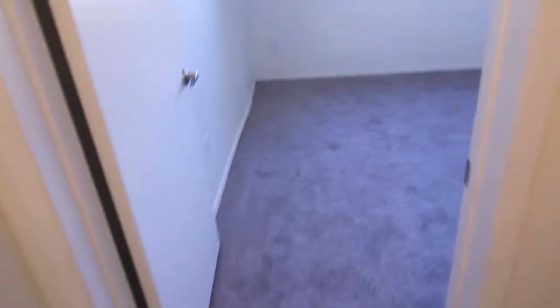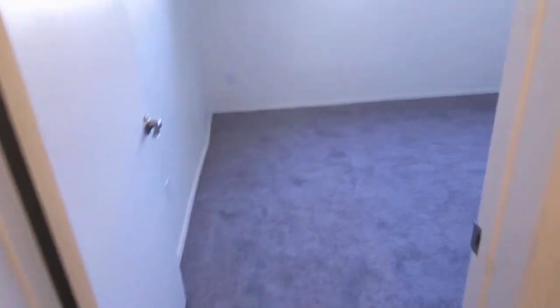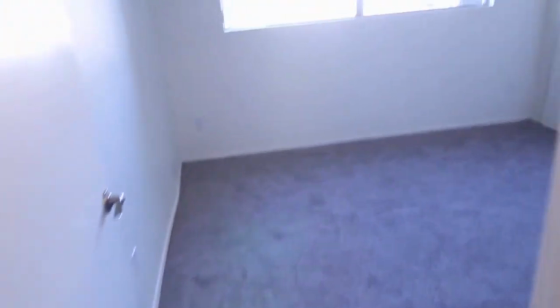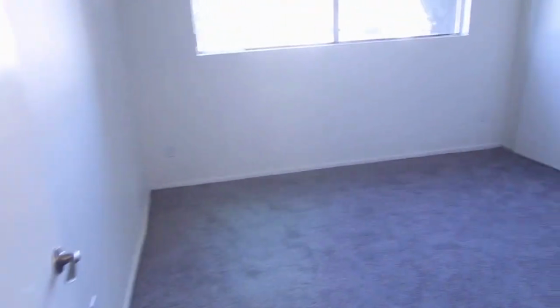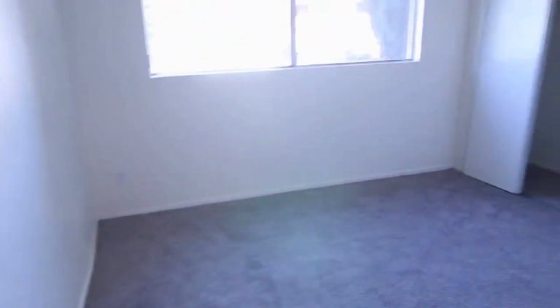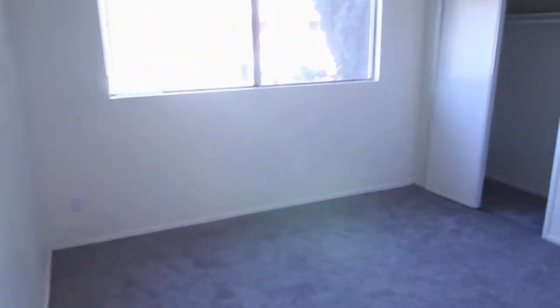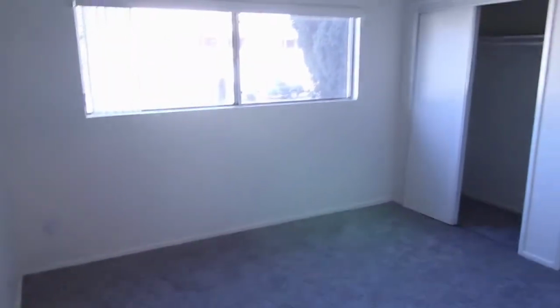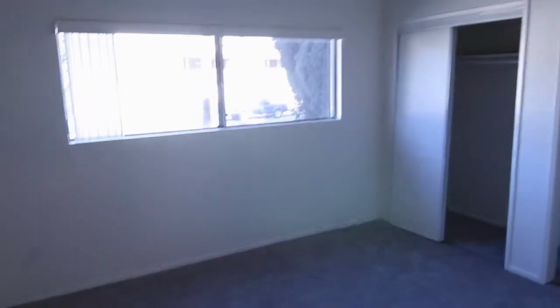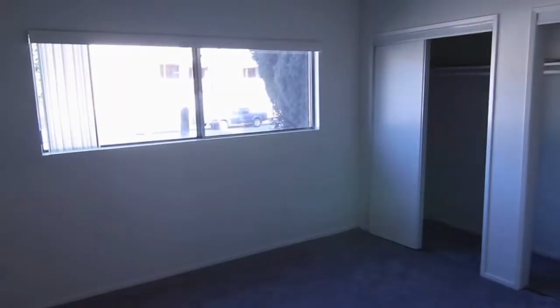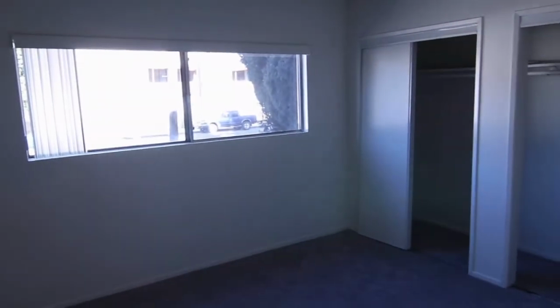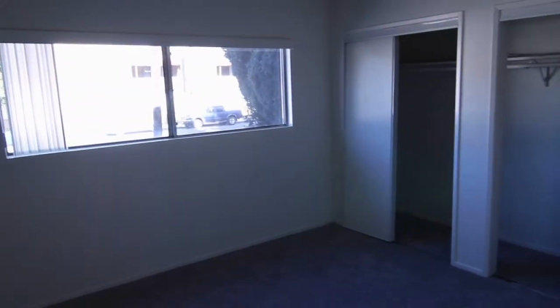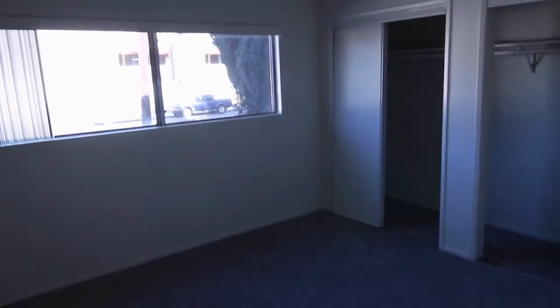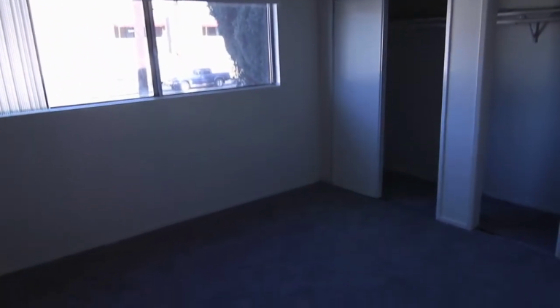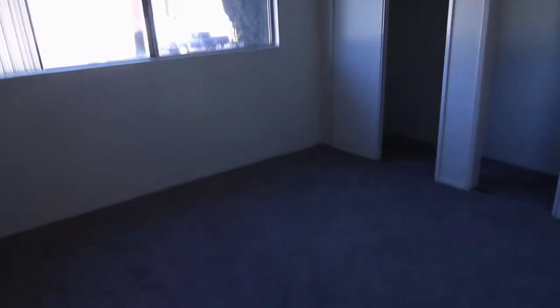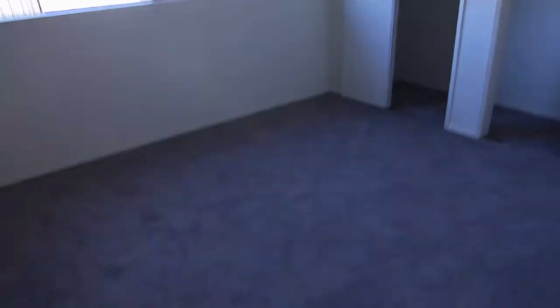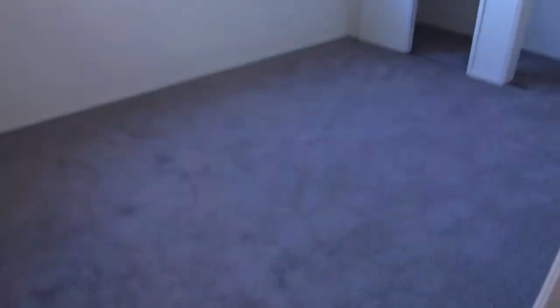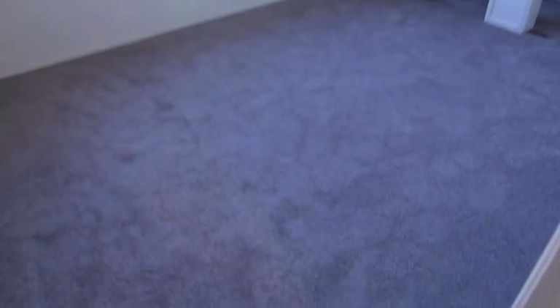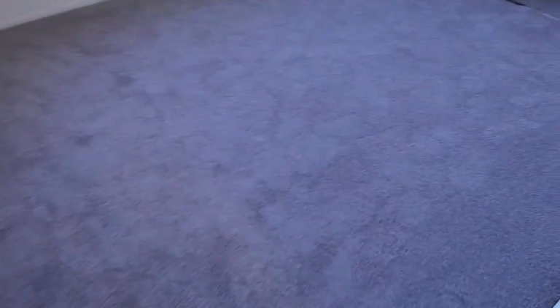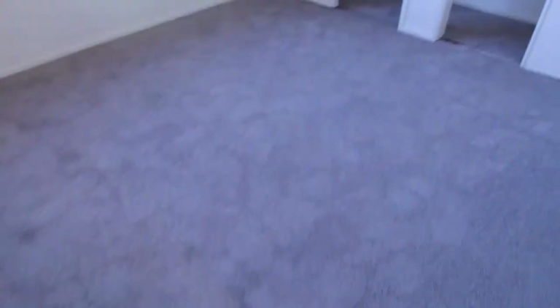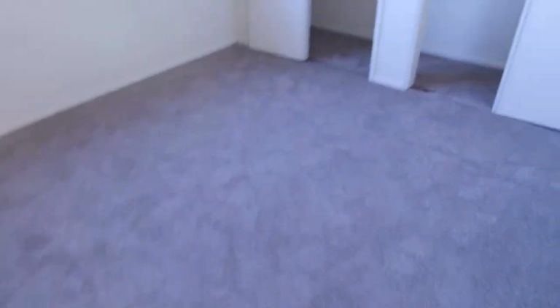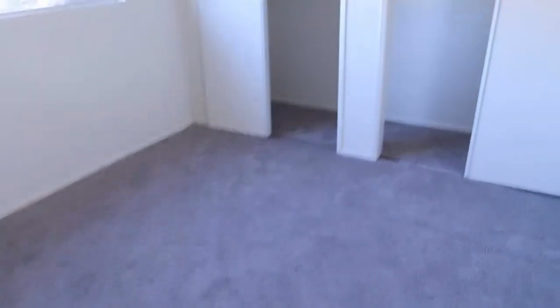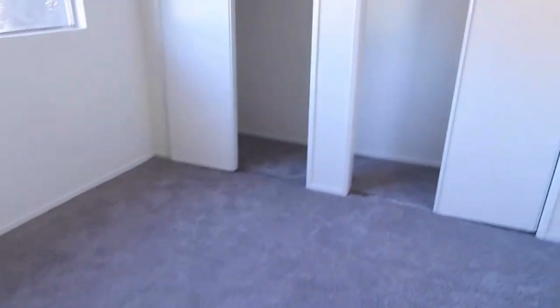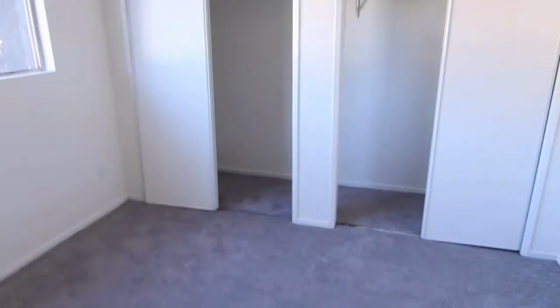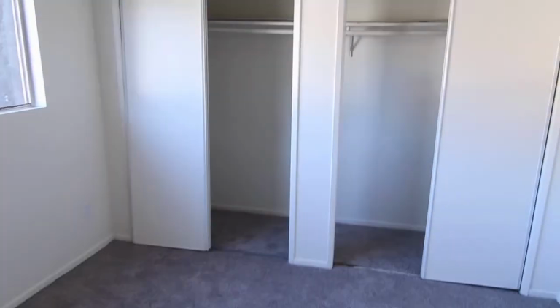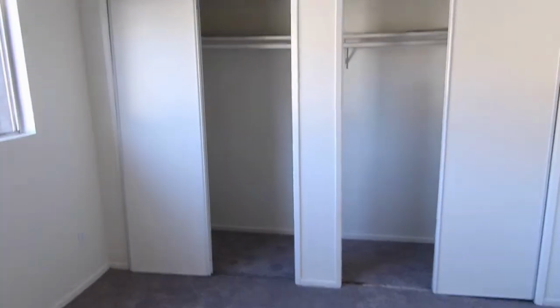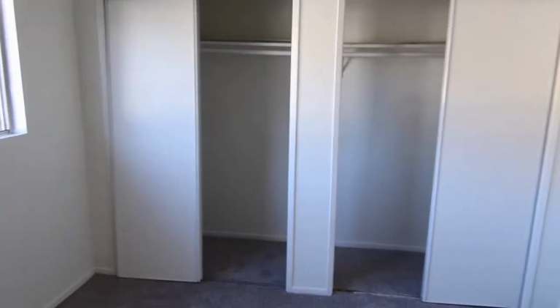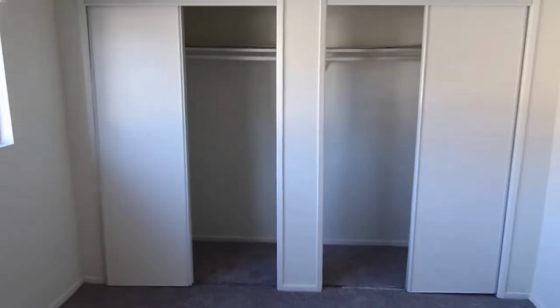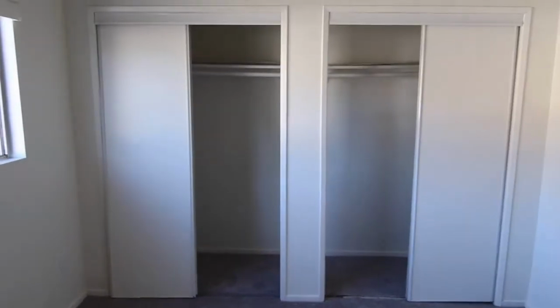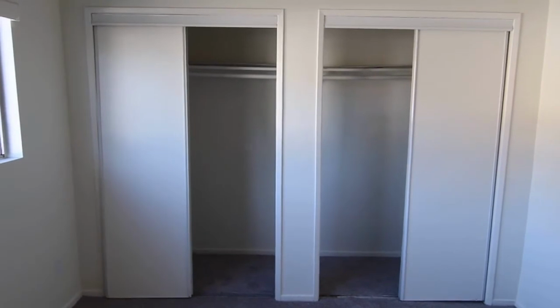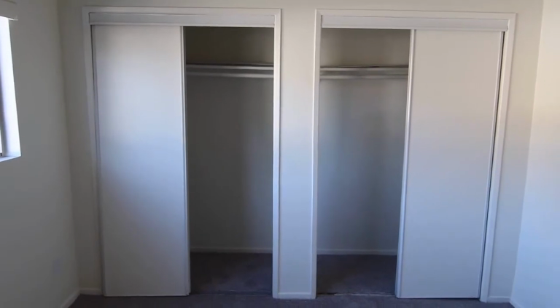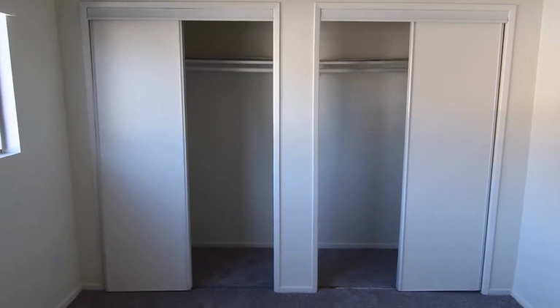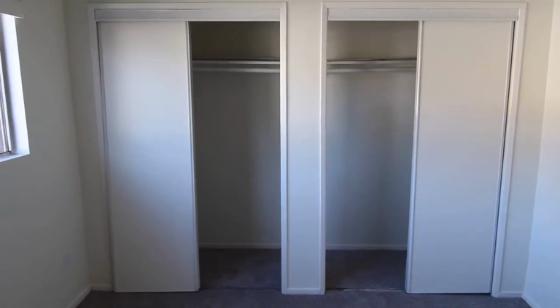Here is the first of the bedrooms. Carpet in here, and then an entire wall of closet space.